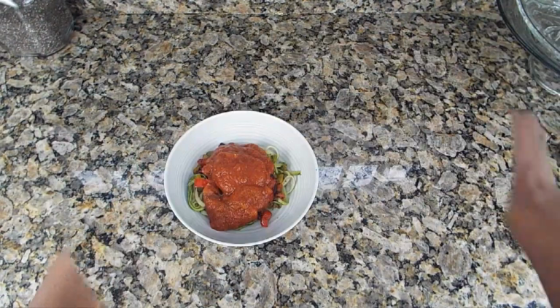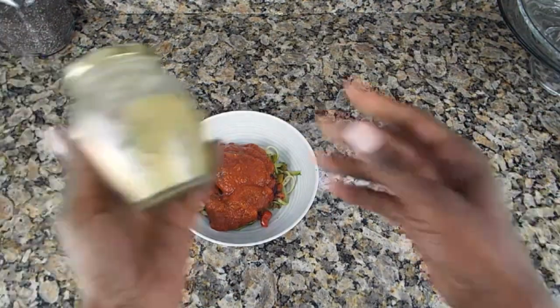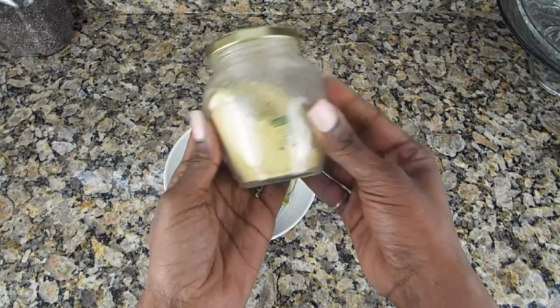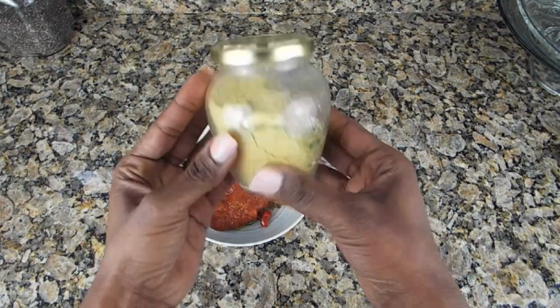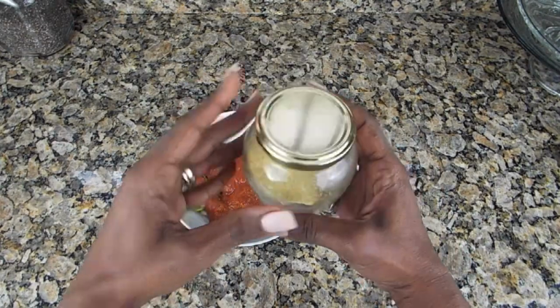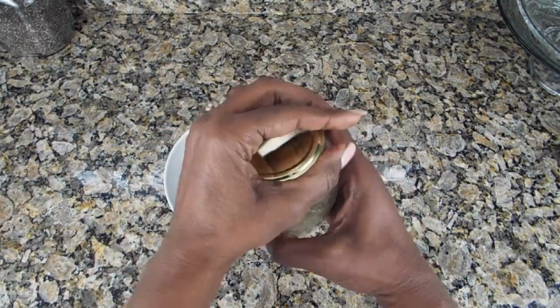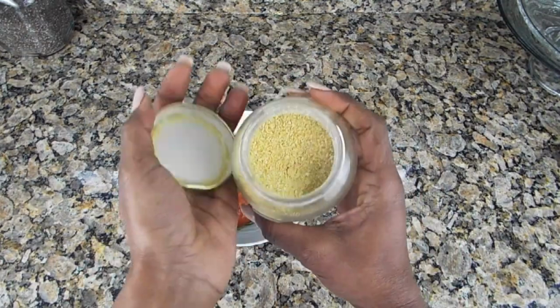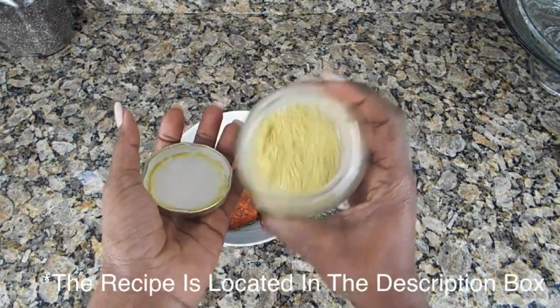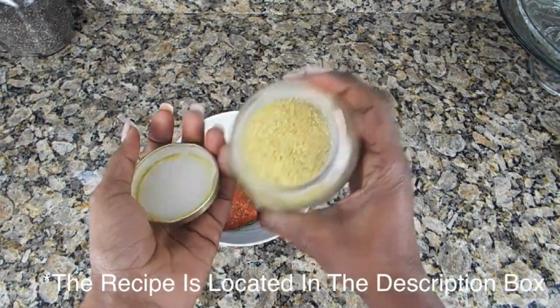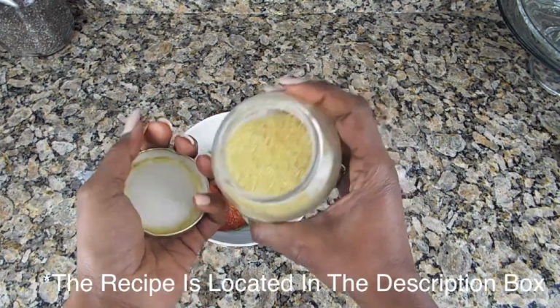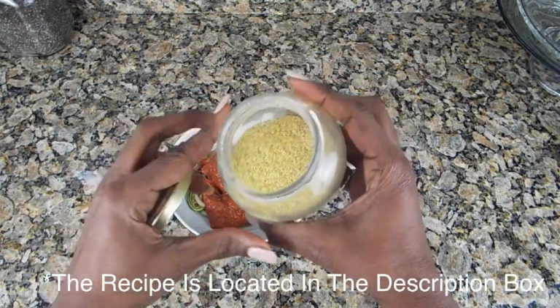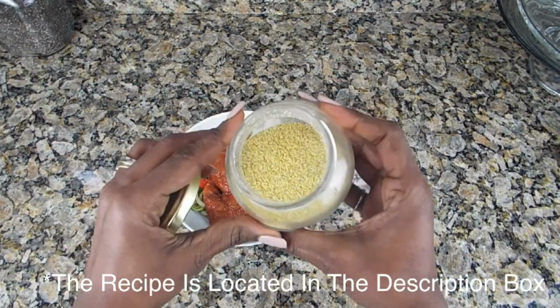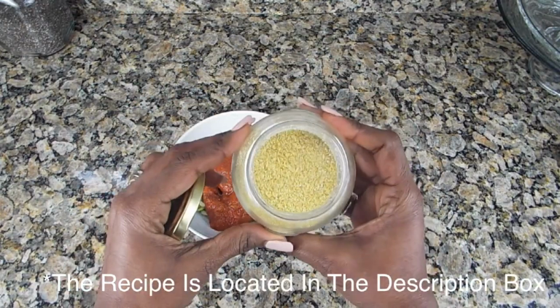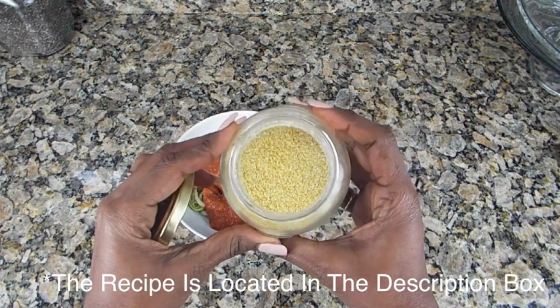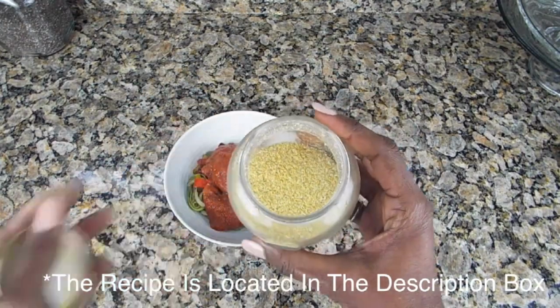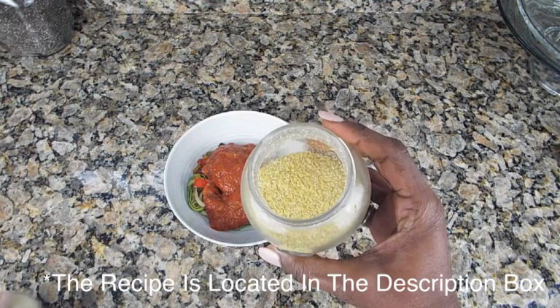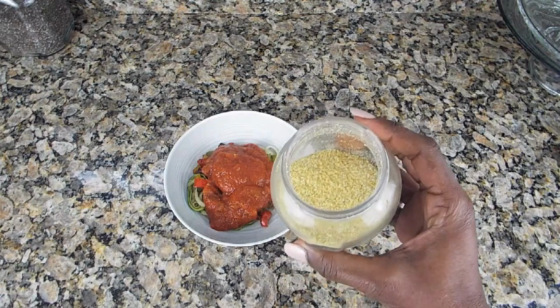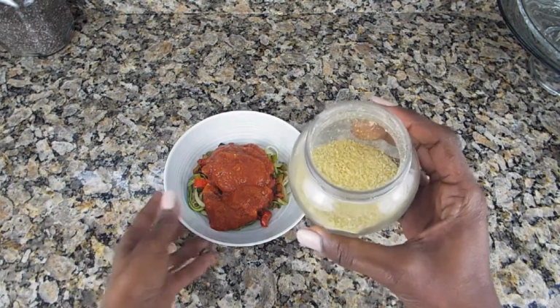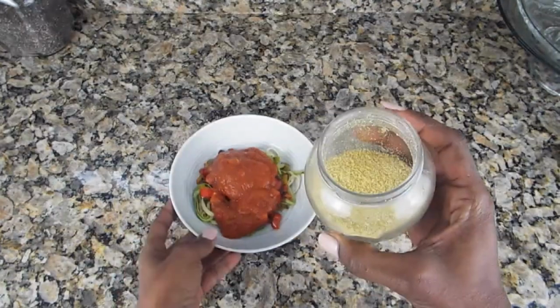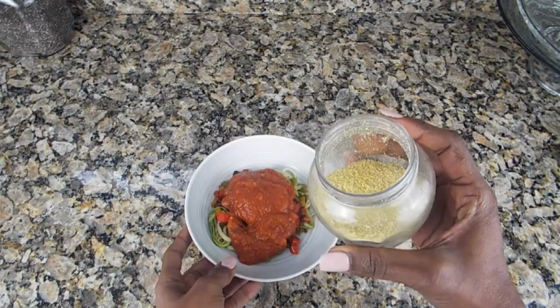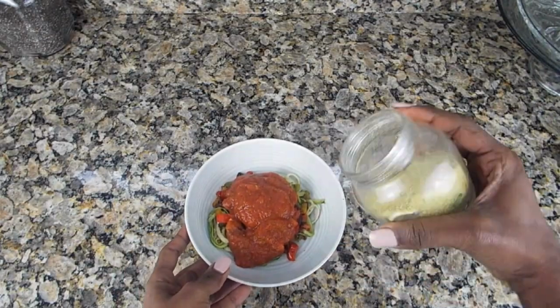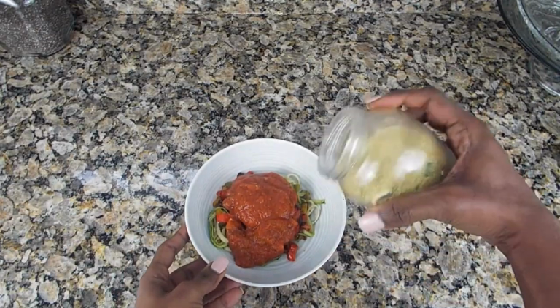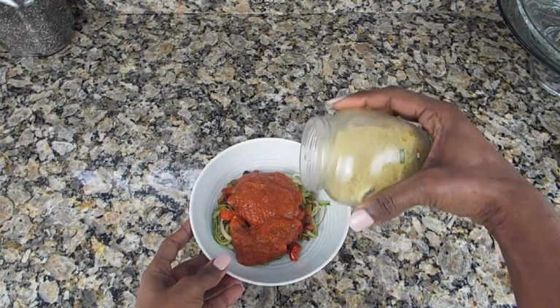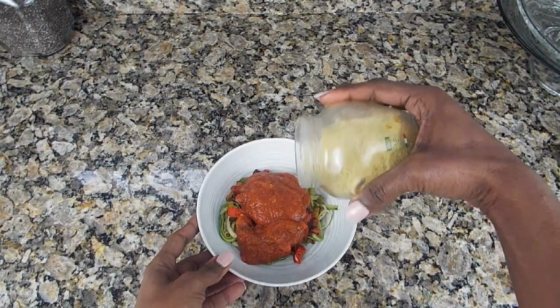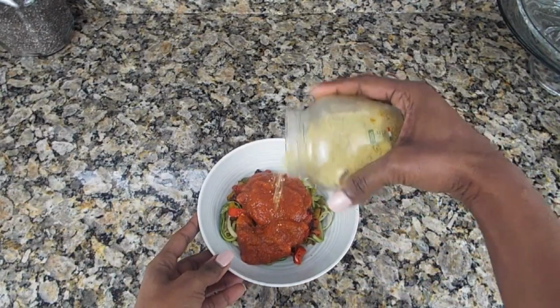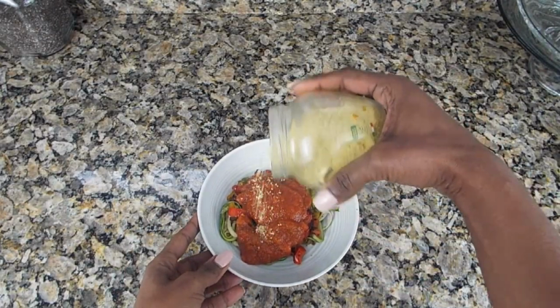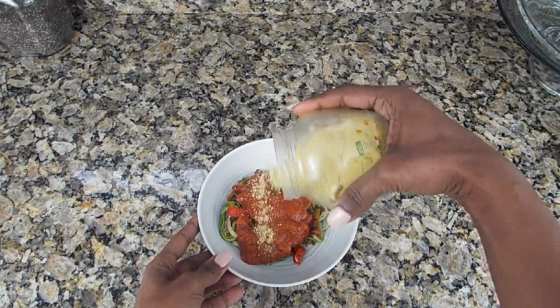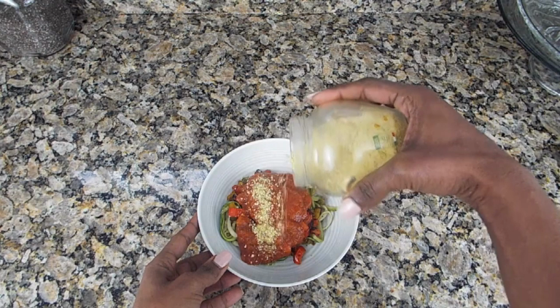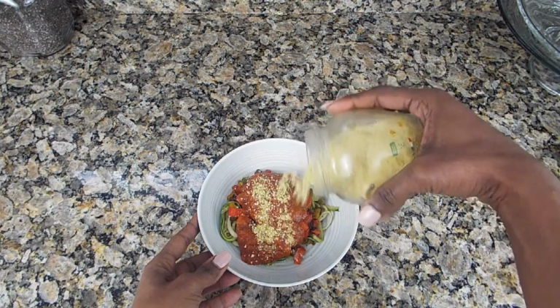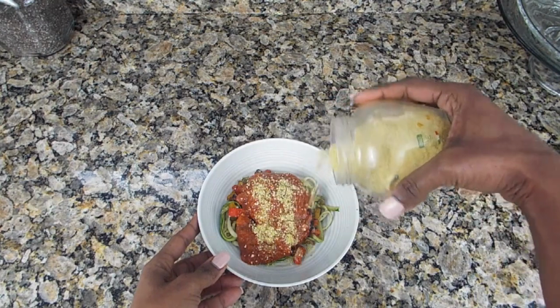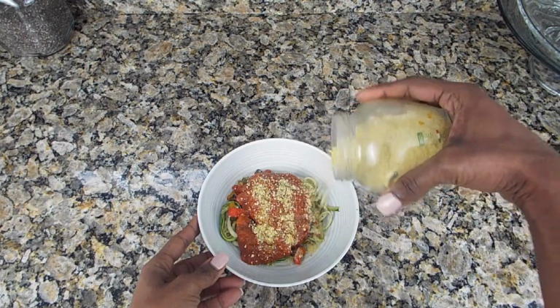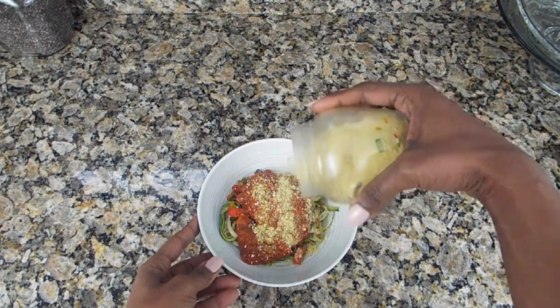And now for the vegan parmesan cheese — yes guys, I made this myself. Basically it's nutritional yeast, cashews, garlic, and salt. You put it all in a food processor and this is what you get.